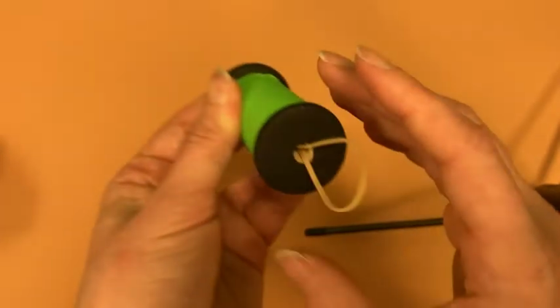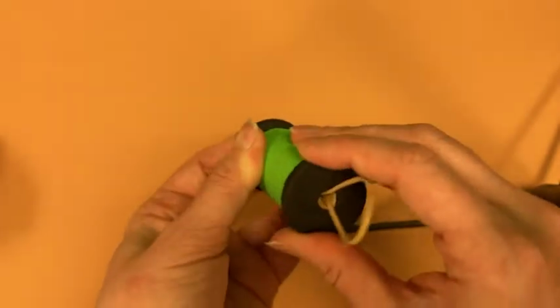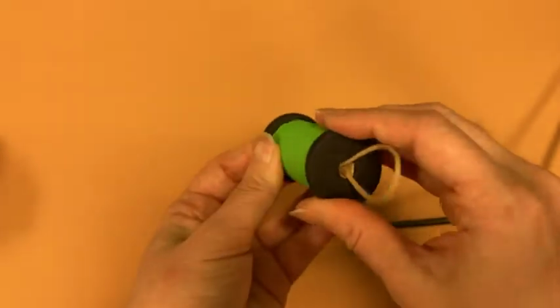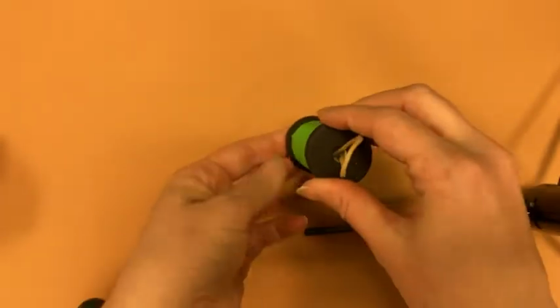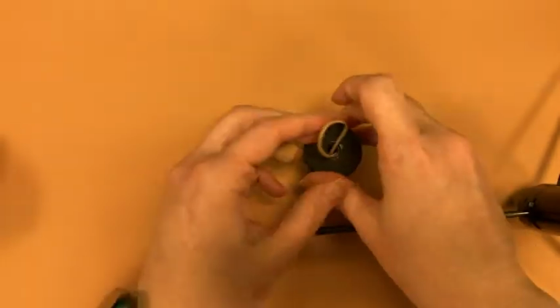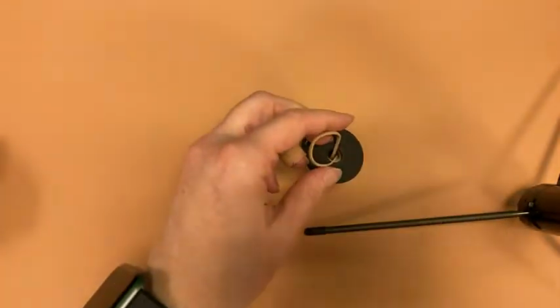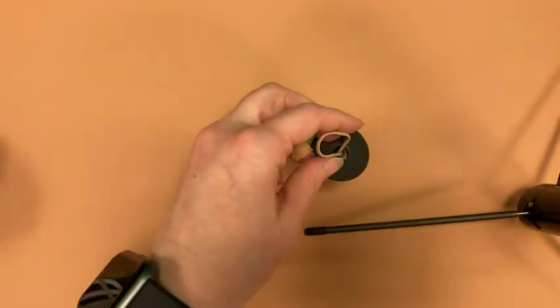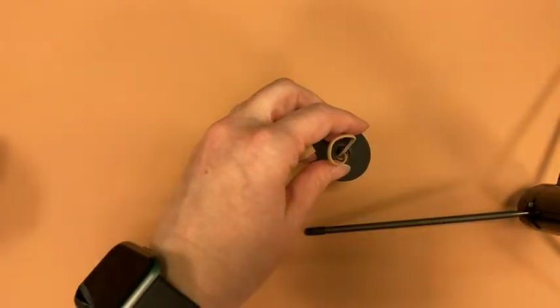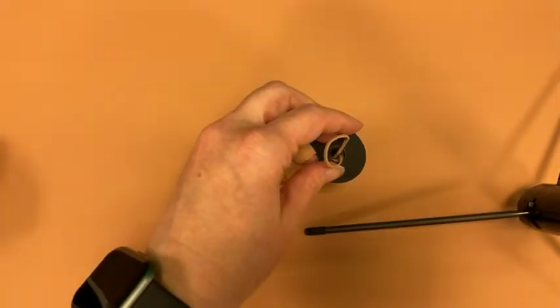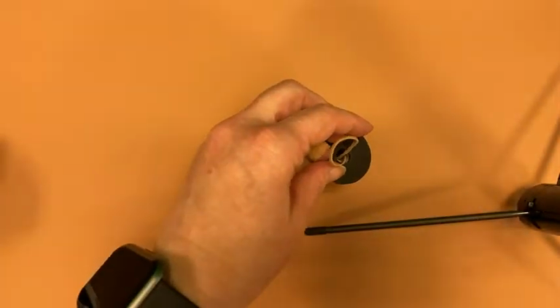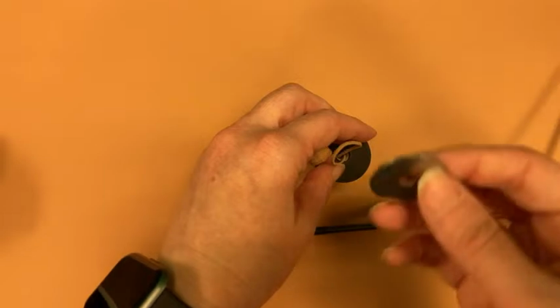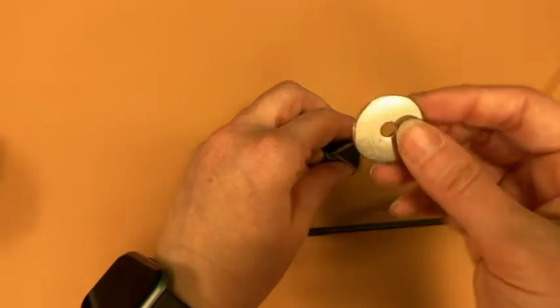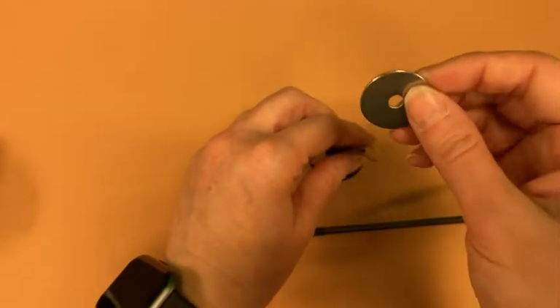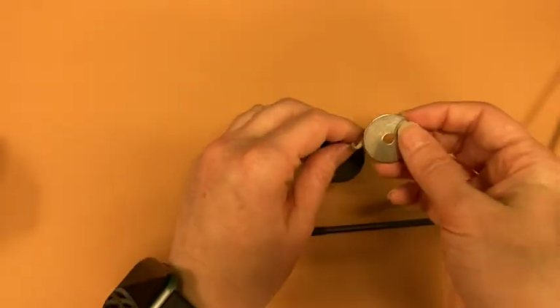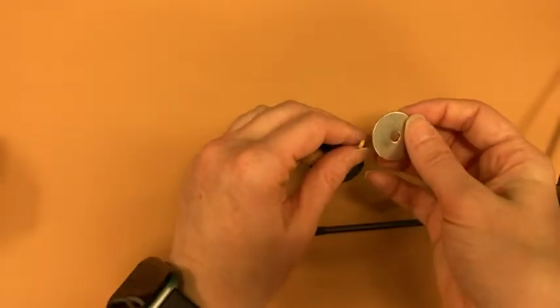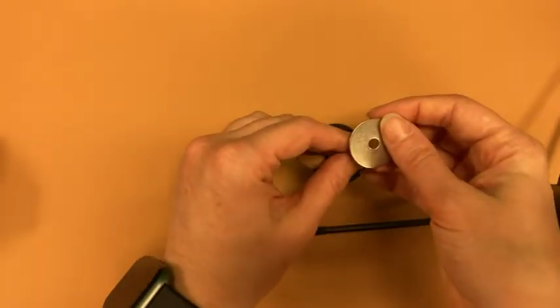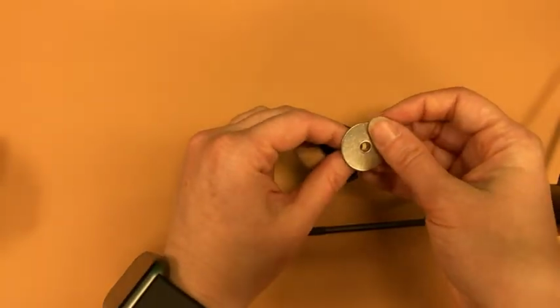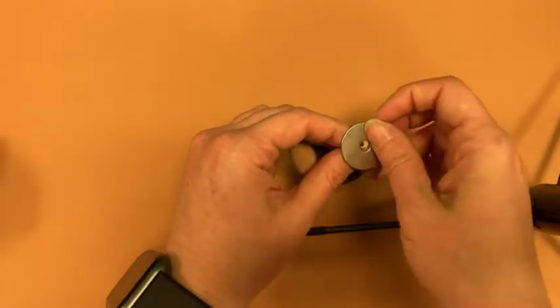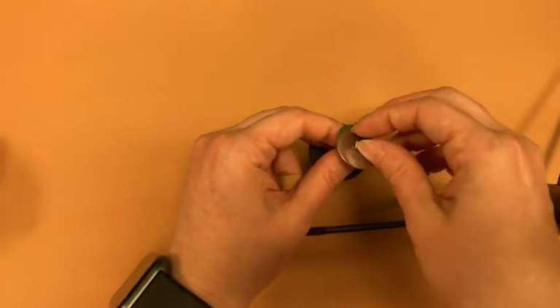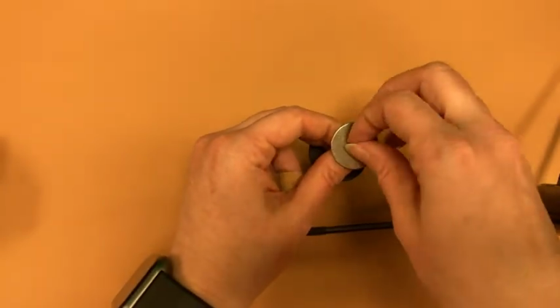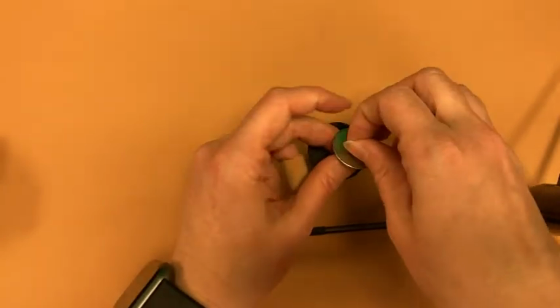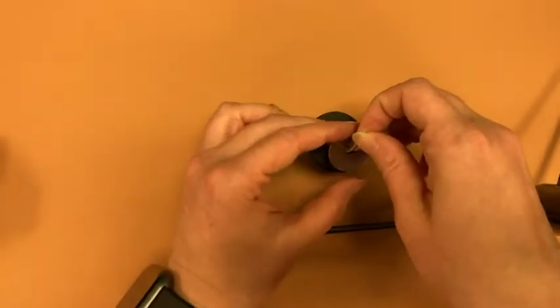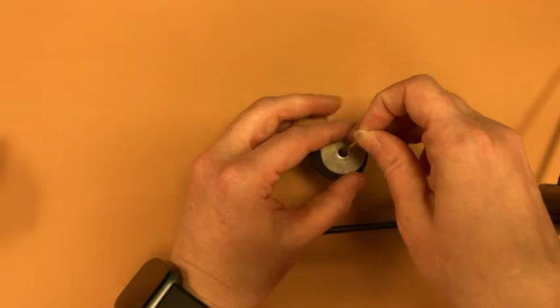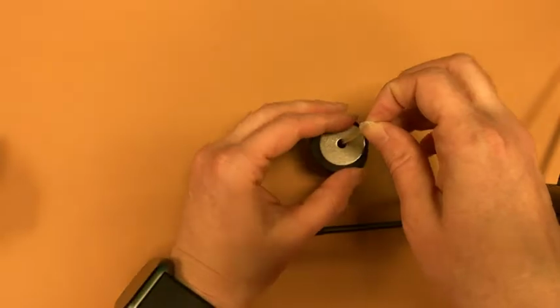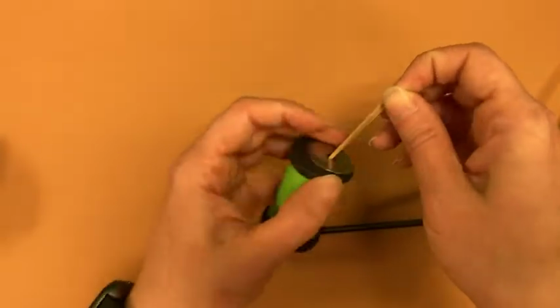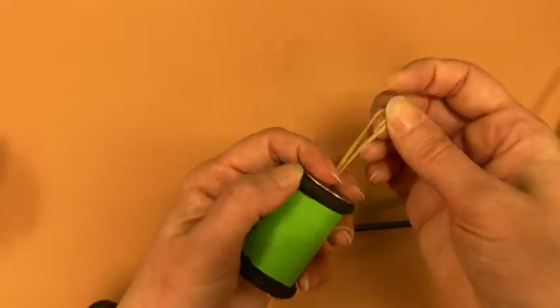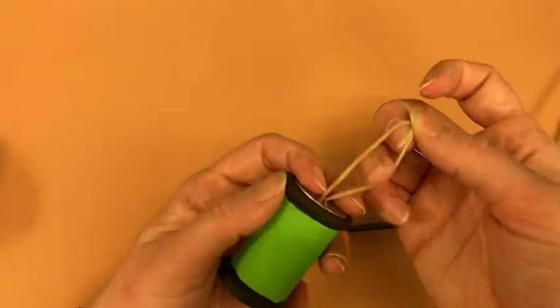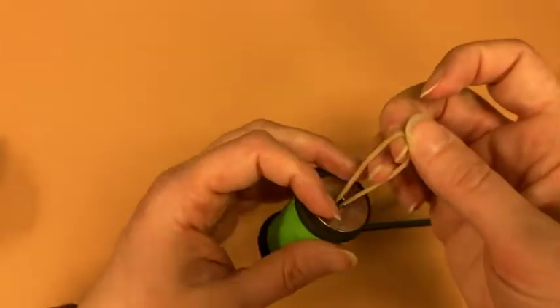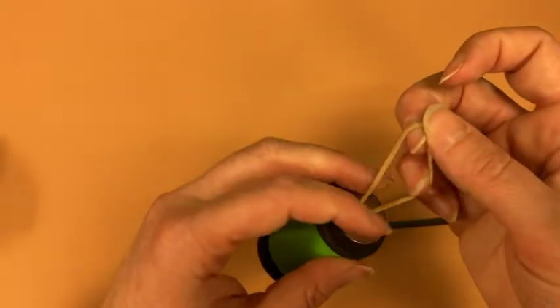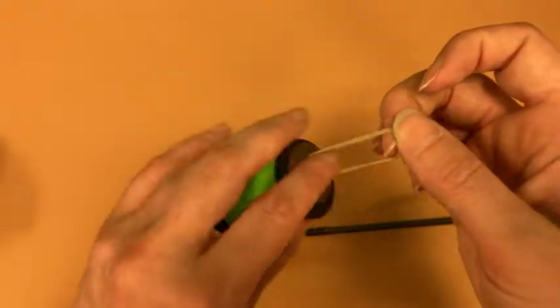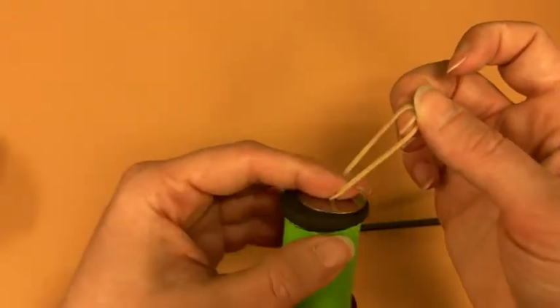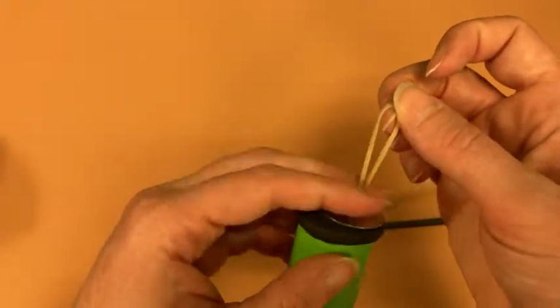Next, you are going to take your washer, which you can also paint if you like. I just left mine silver. Thread the other end of the rubber band through that like so.